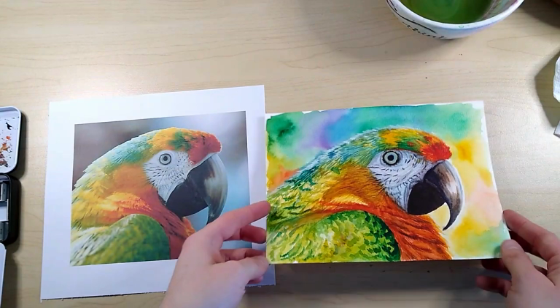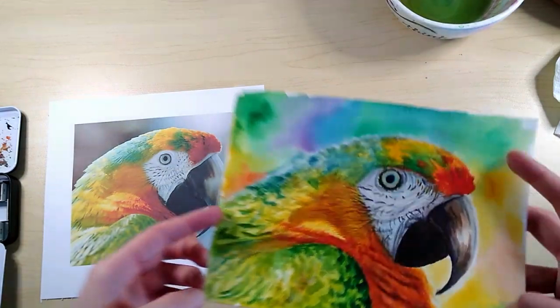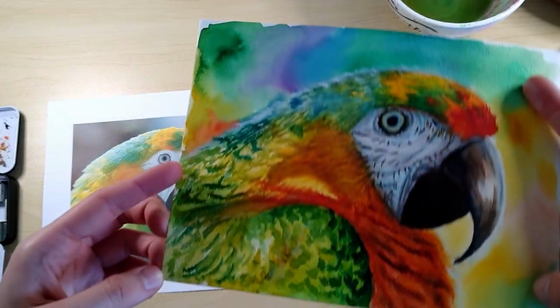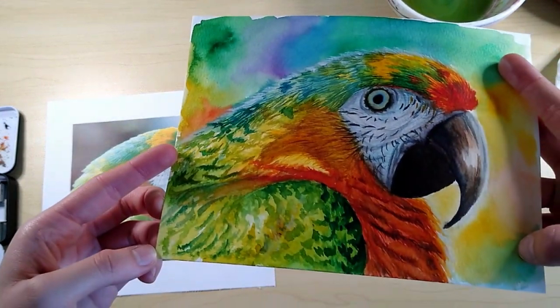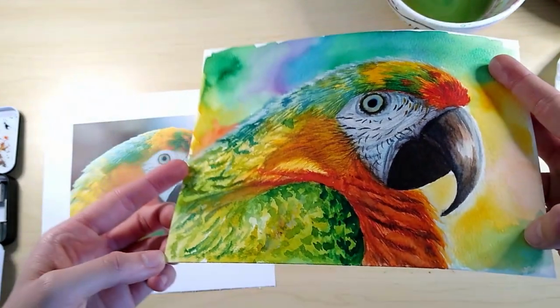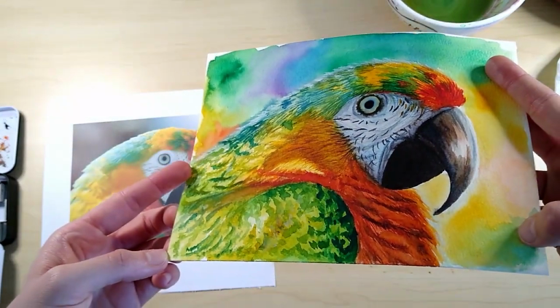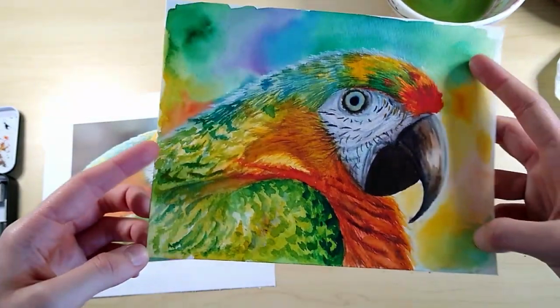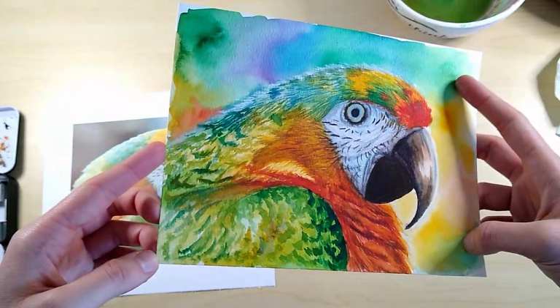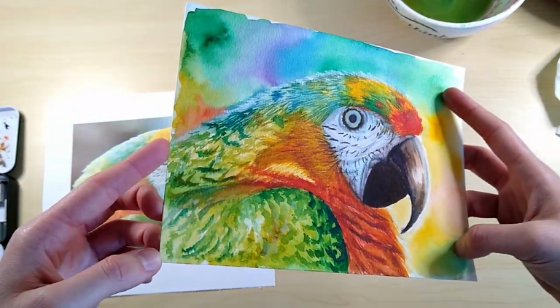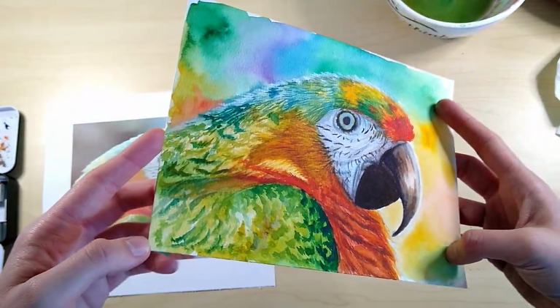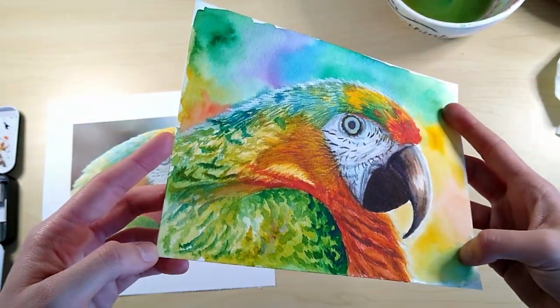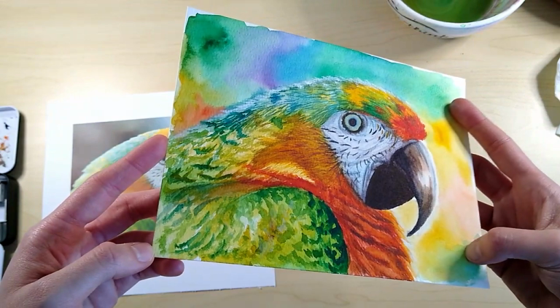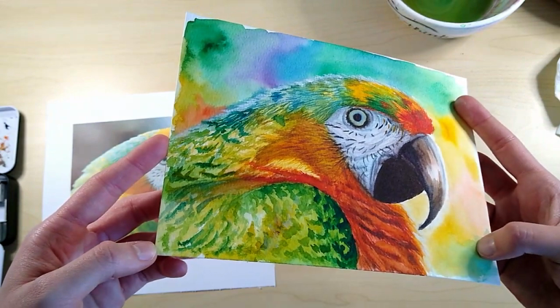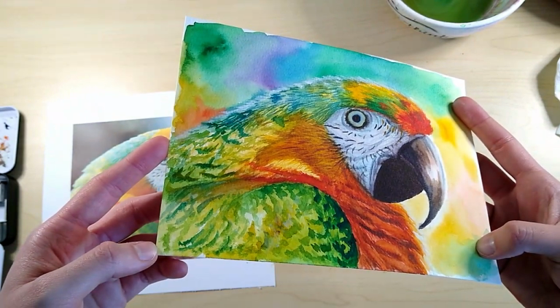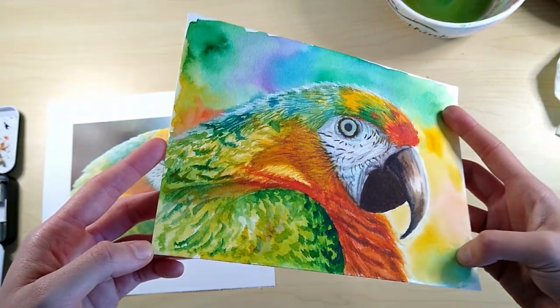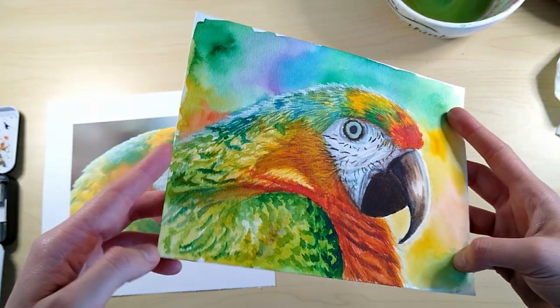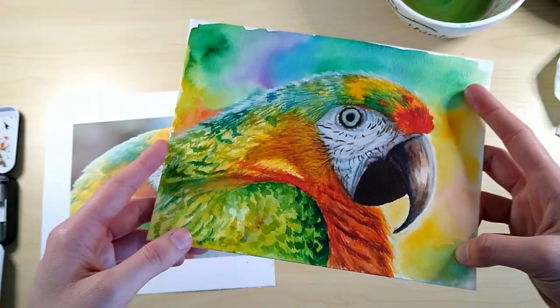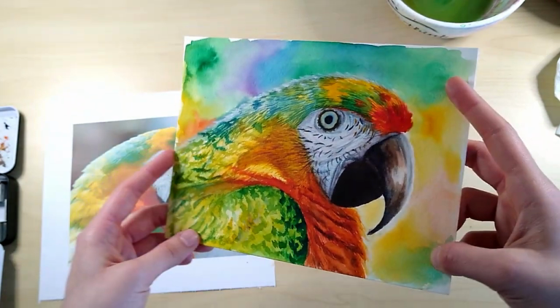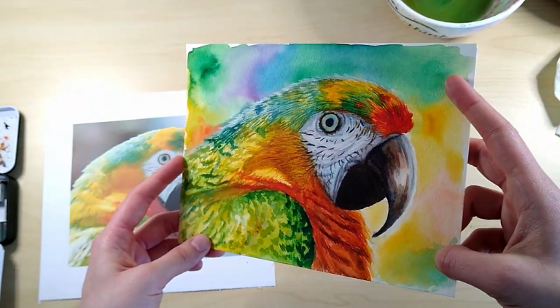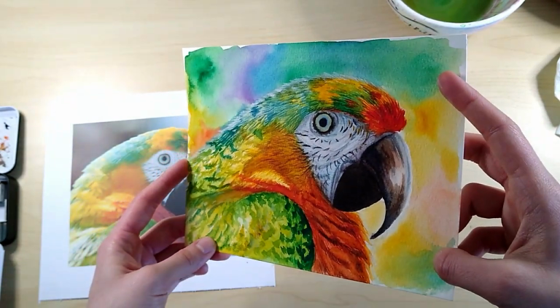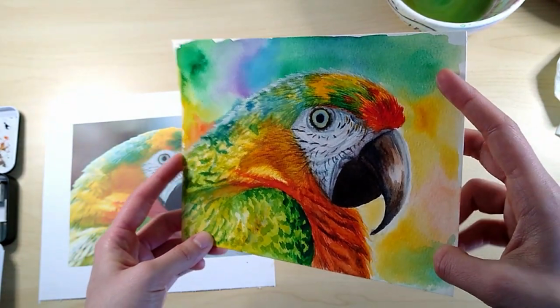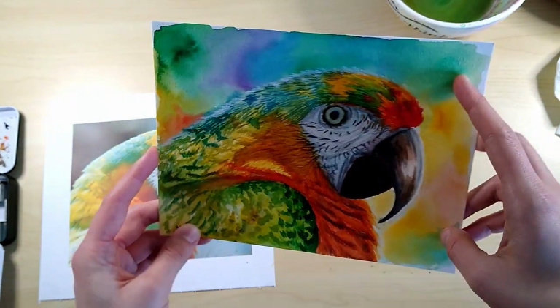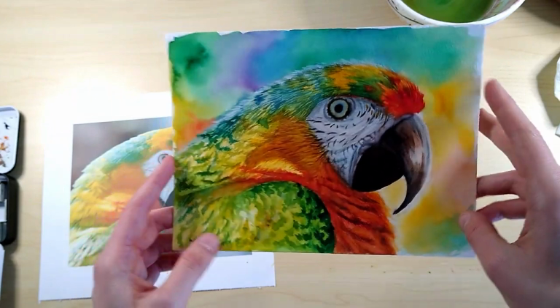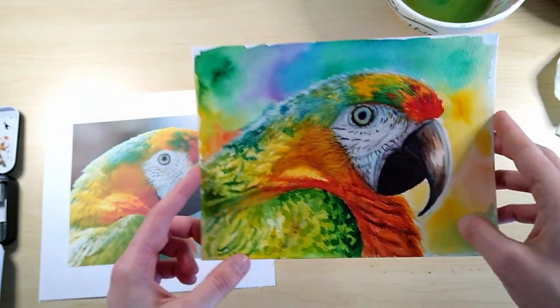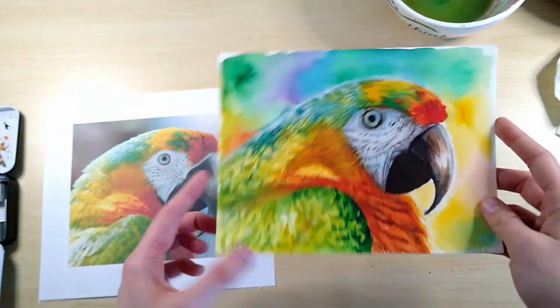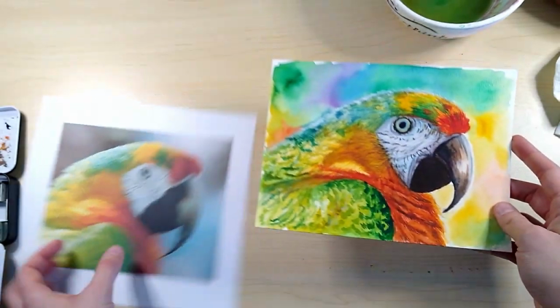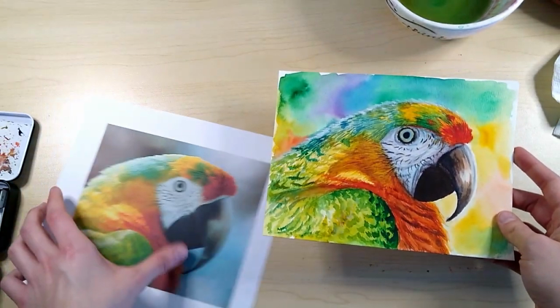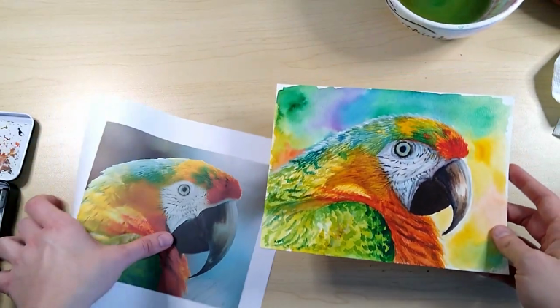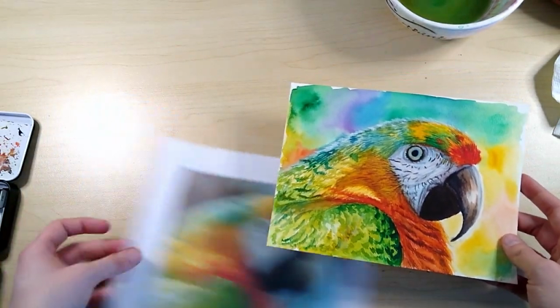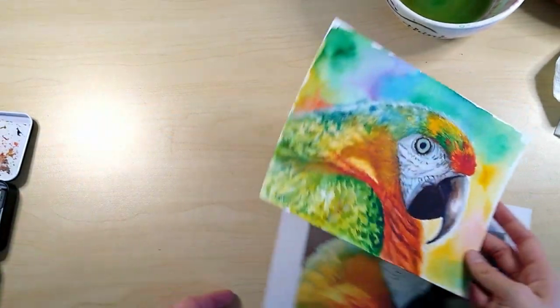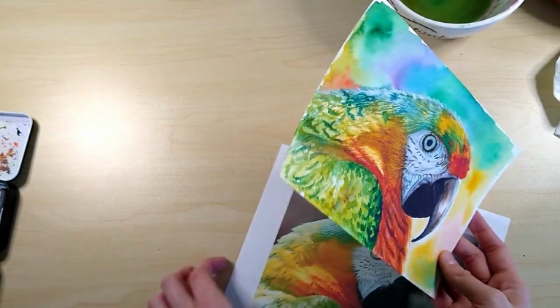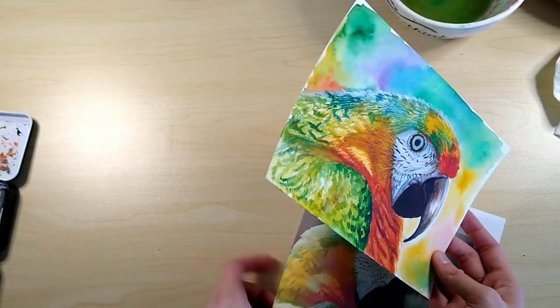This isn't my best work. It doesn't look just like the photo, some of the colors are off, and some of the textures aren't perfect. But I had fun making it, and that's the important part. Remember, if you want to draw realistically, you need a good reference photo, shading, color, and details.